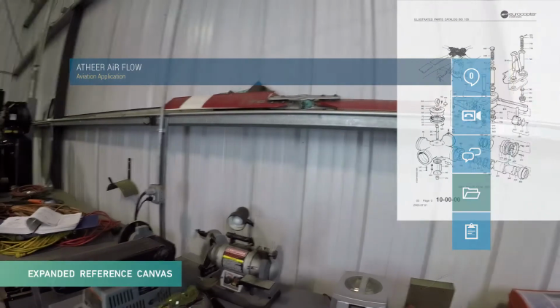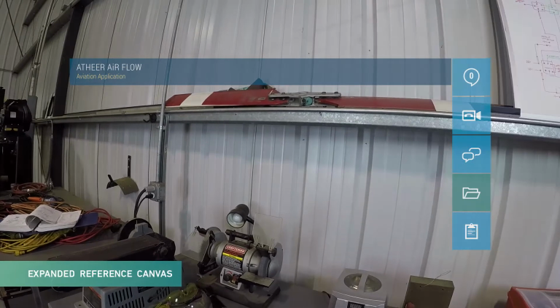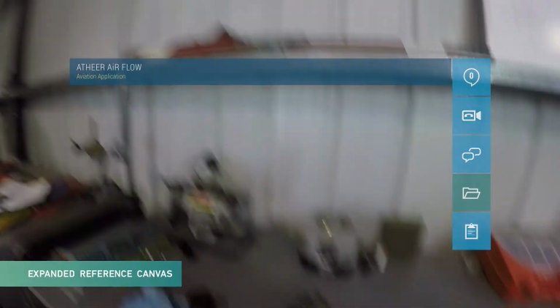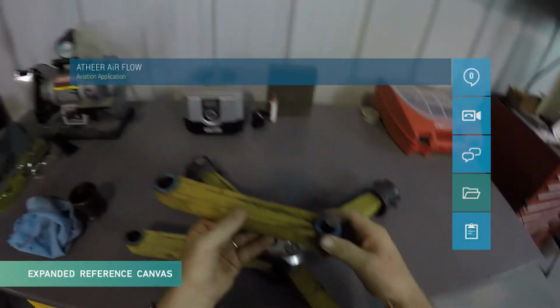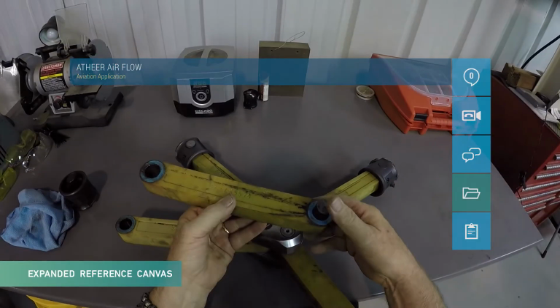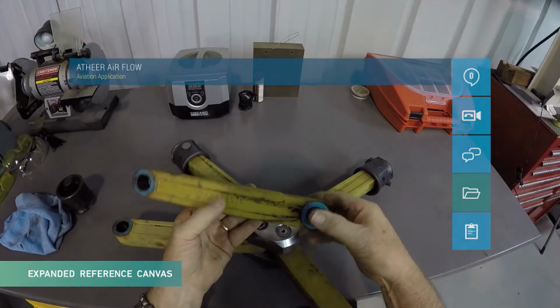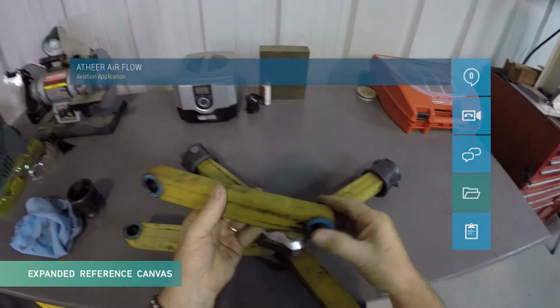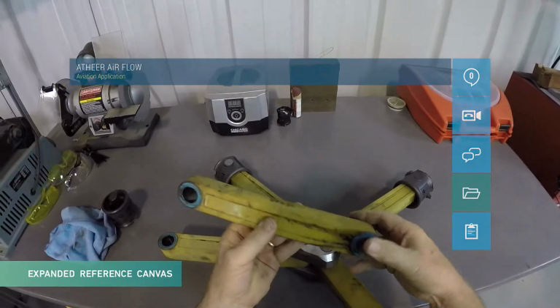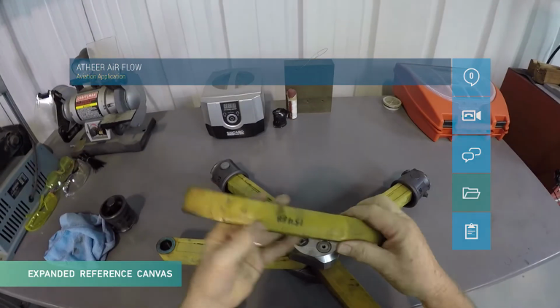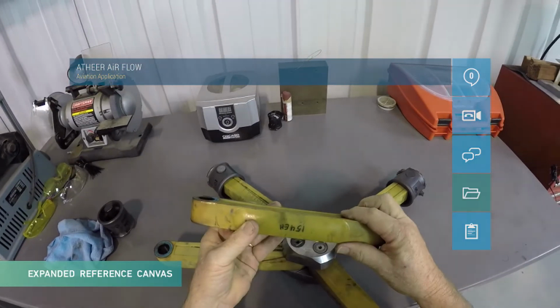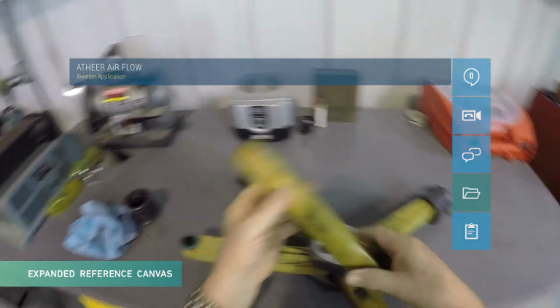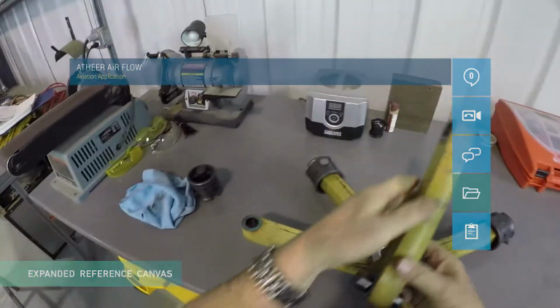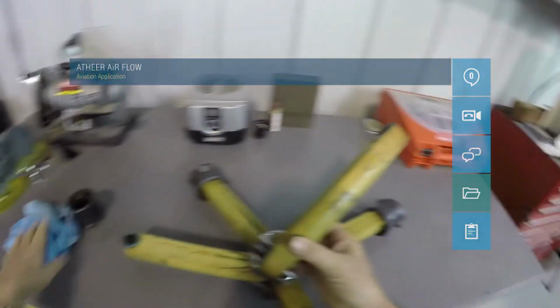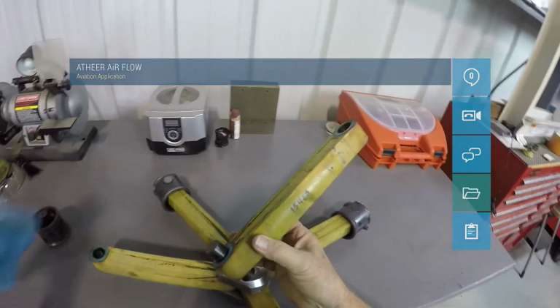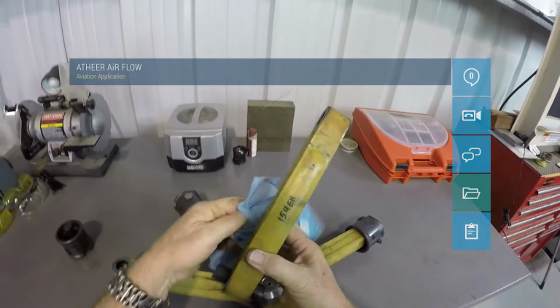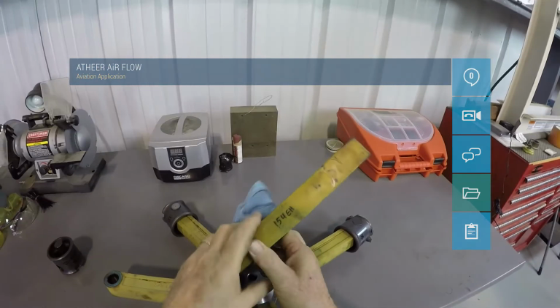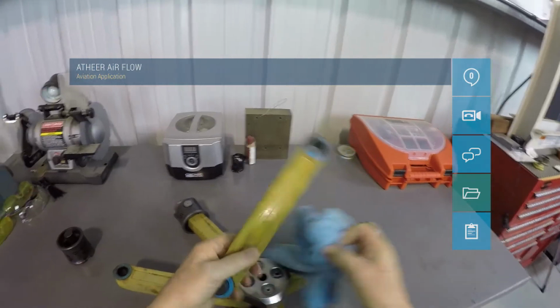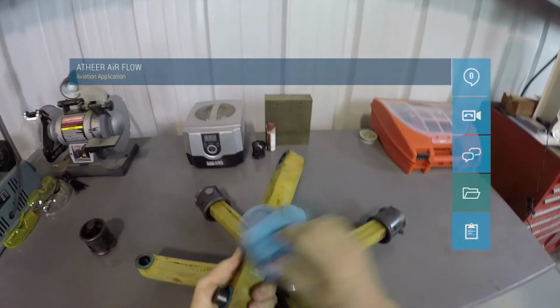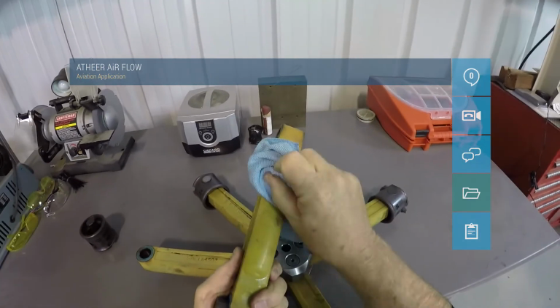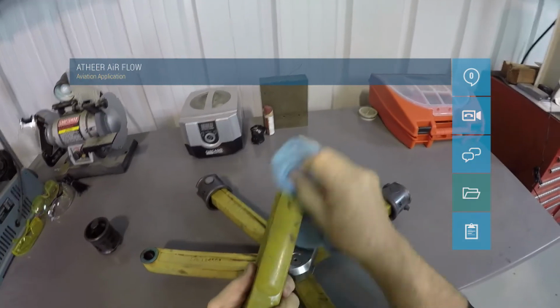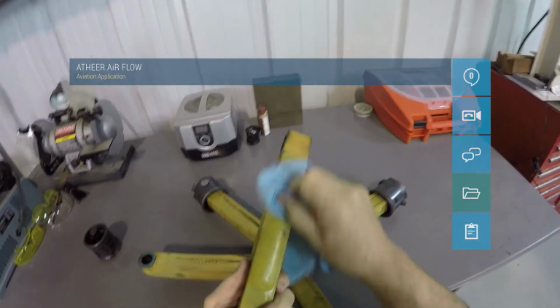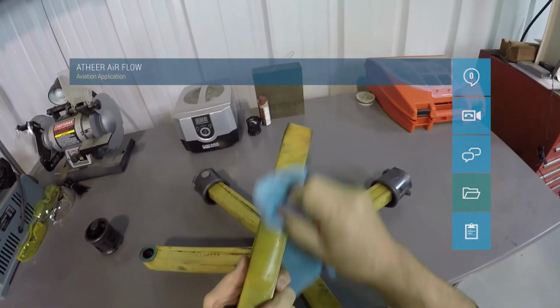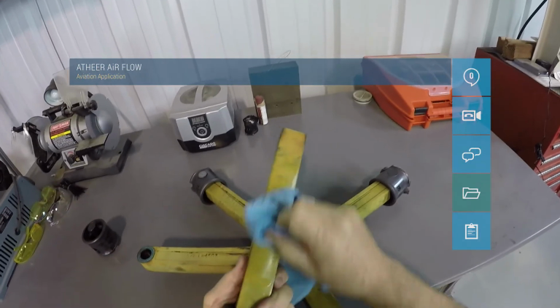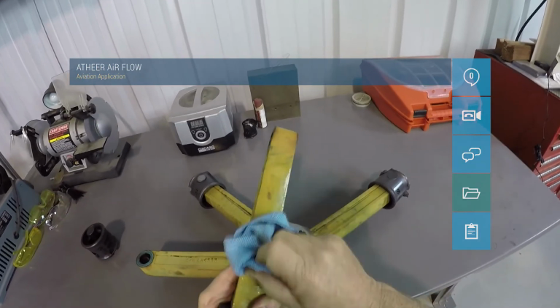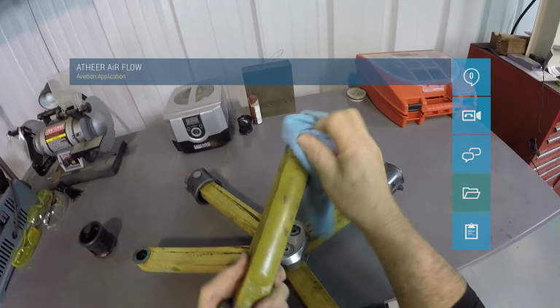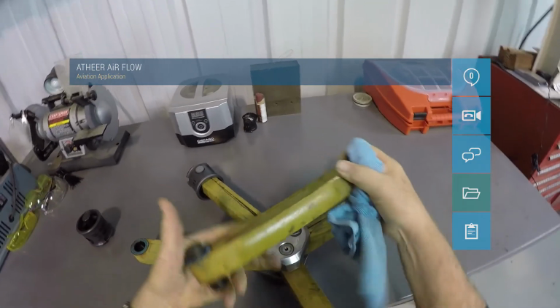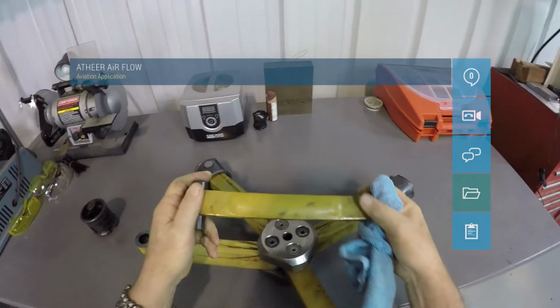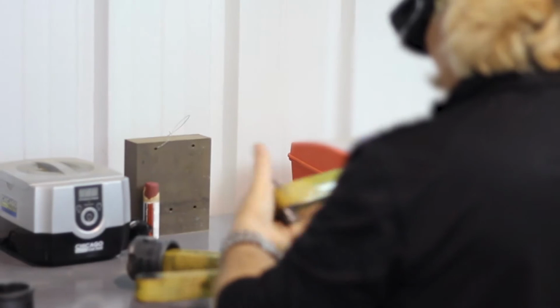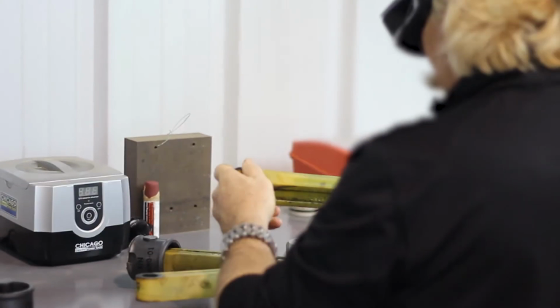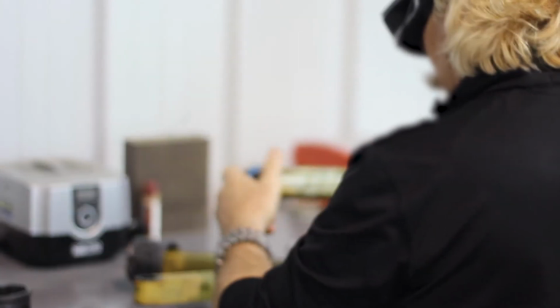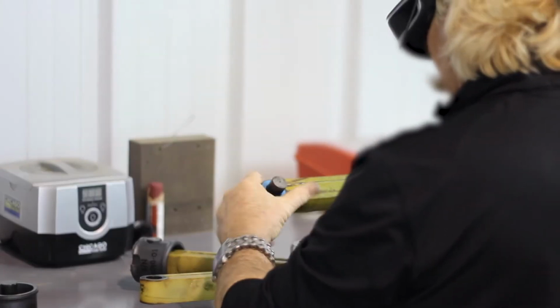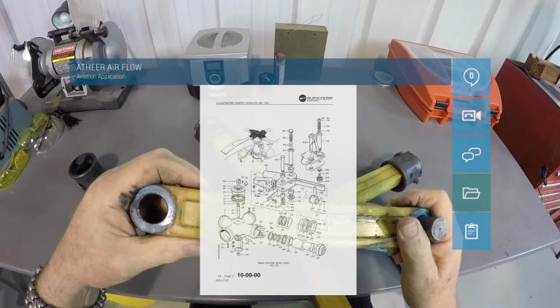This heads-up viewing mode allows reference to any form of detailed information, glancing naturally while continuing with hands-on repair activities. The result is accelerated productivity and convenience.